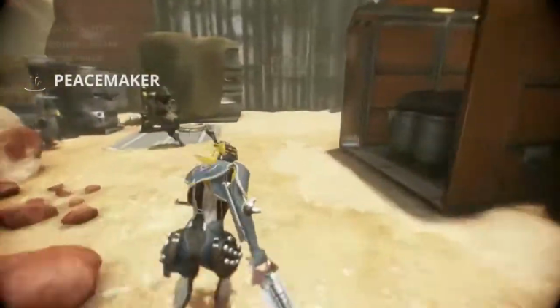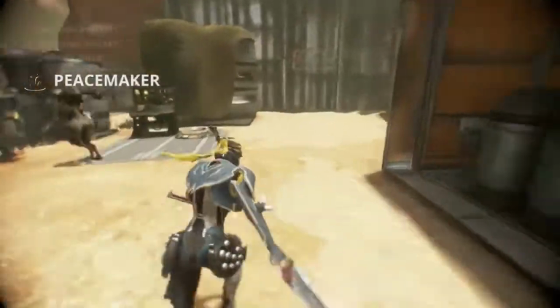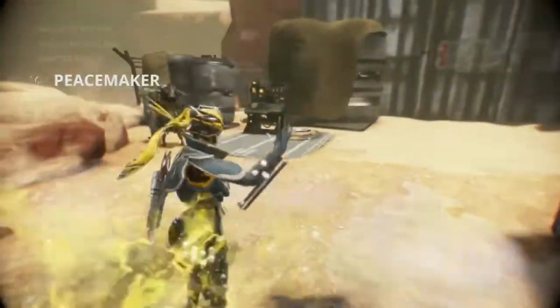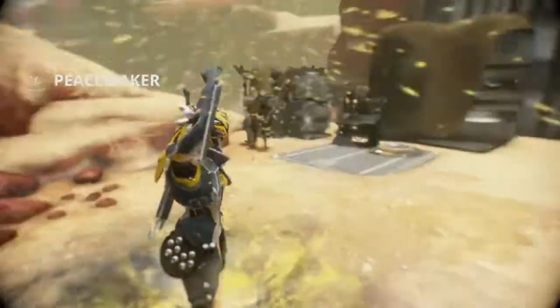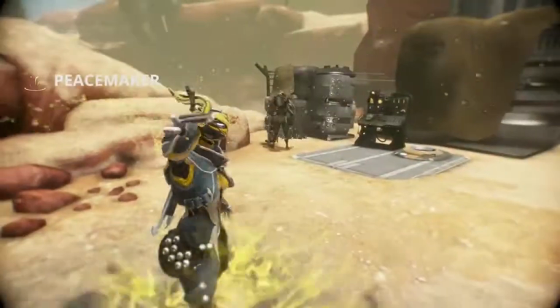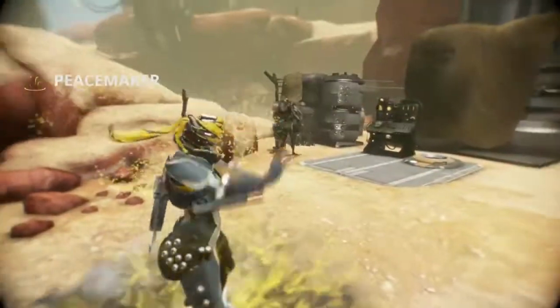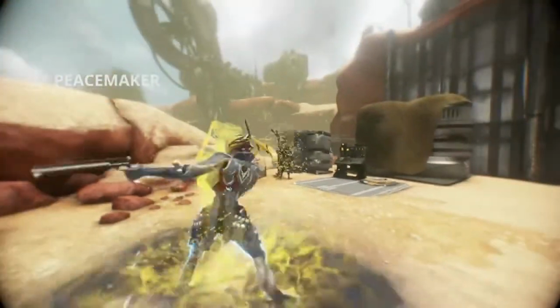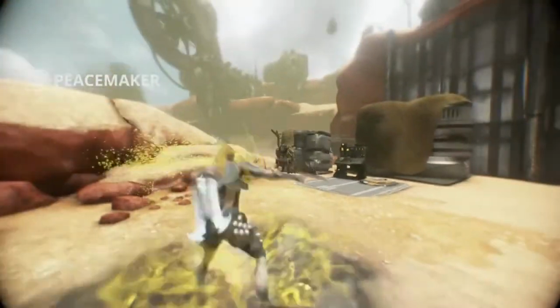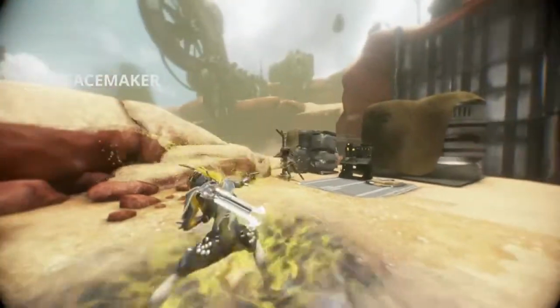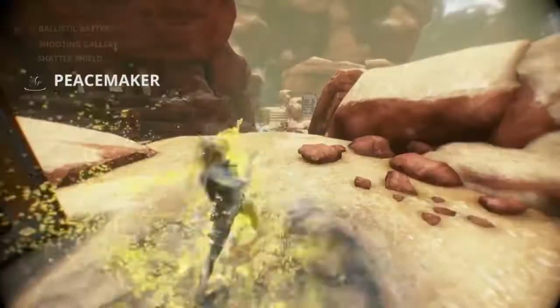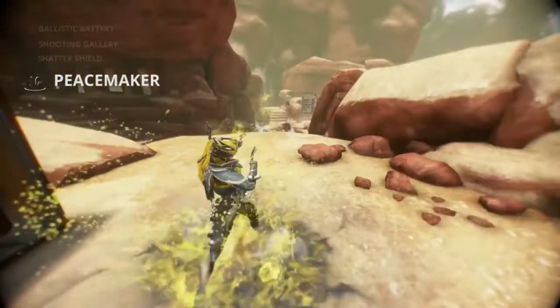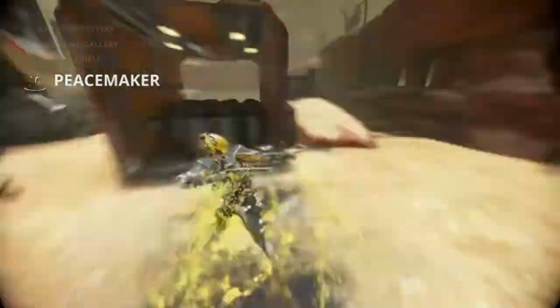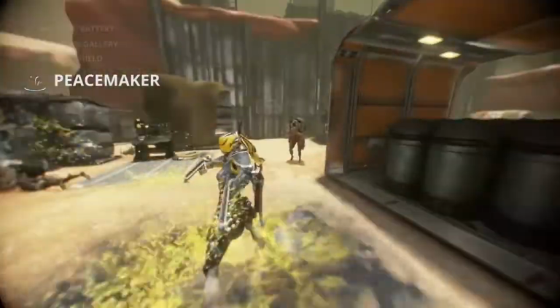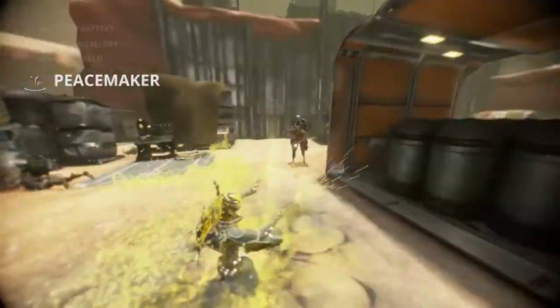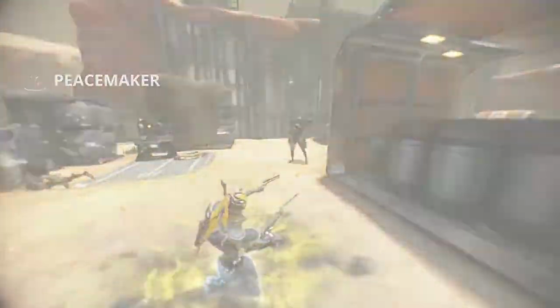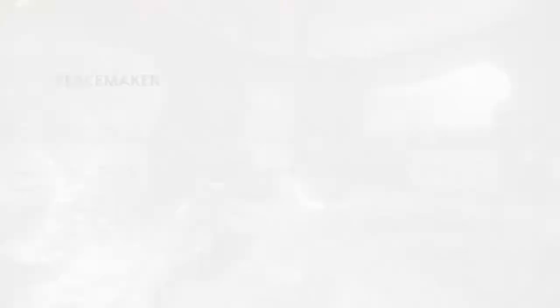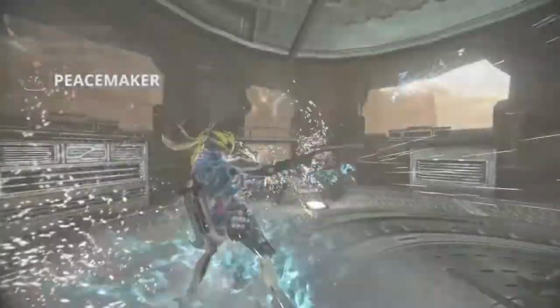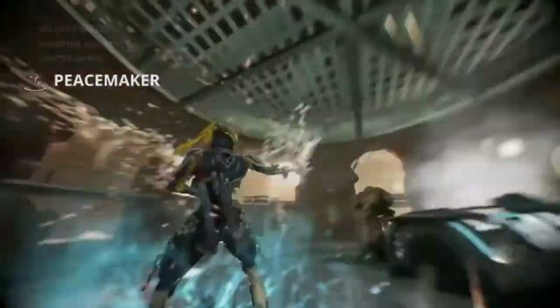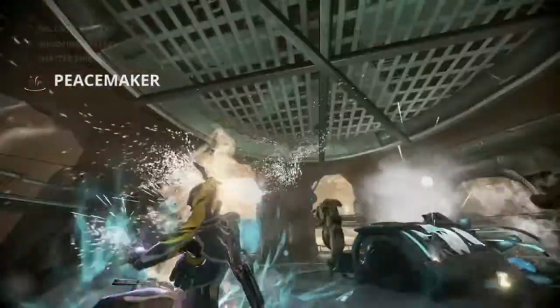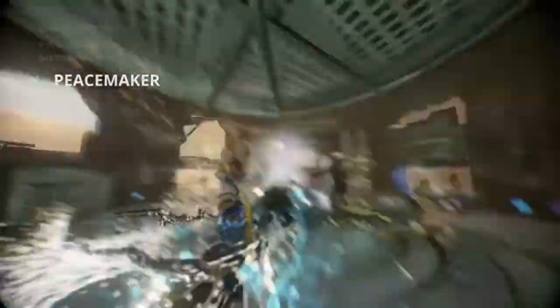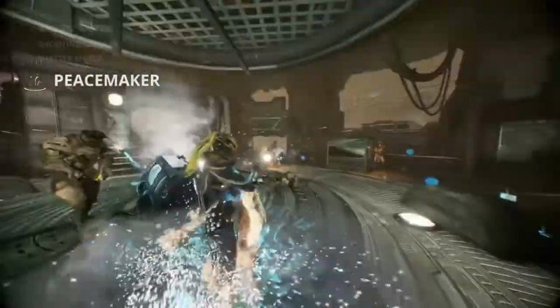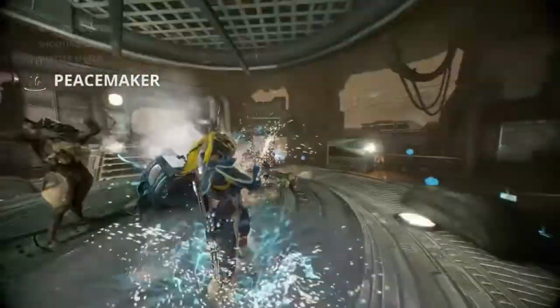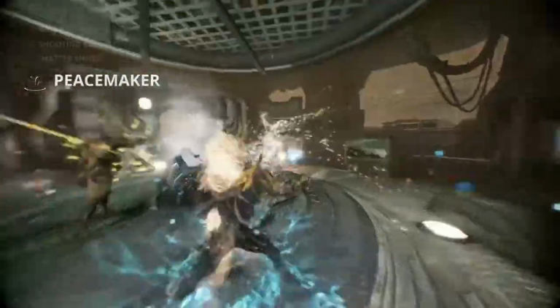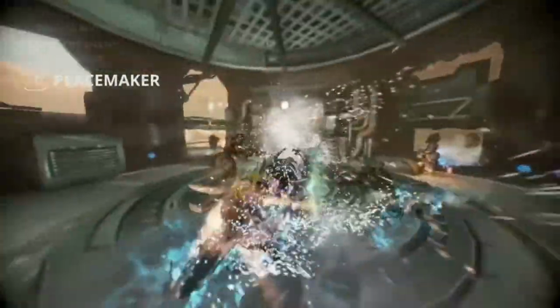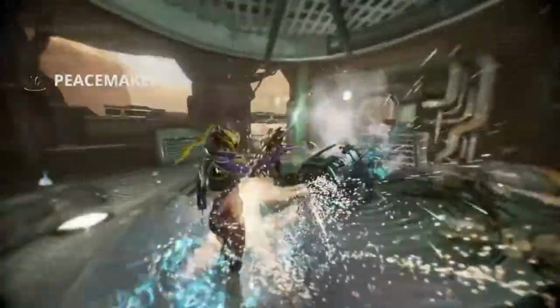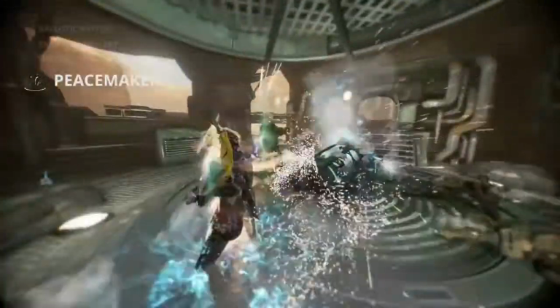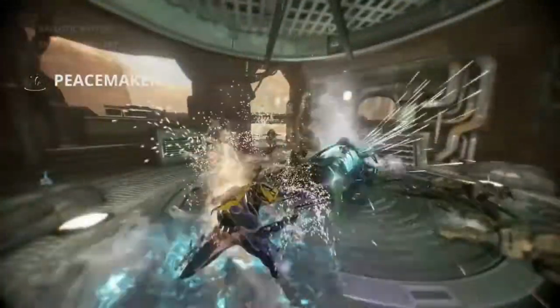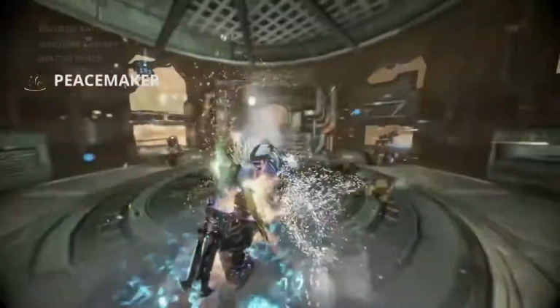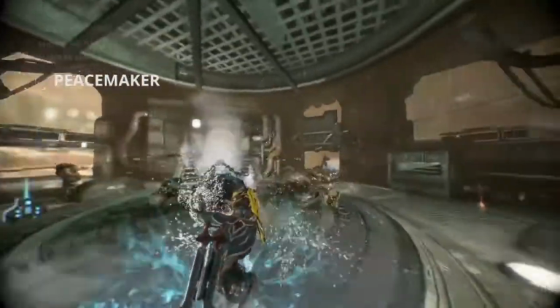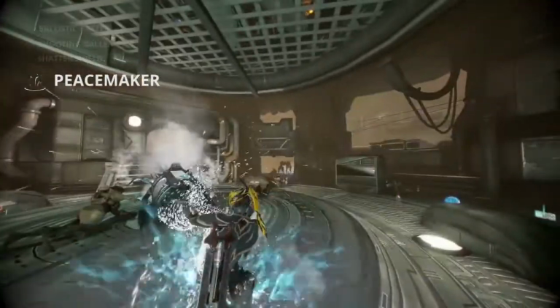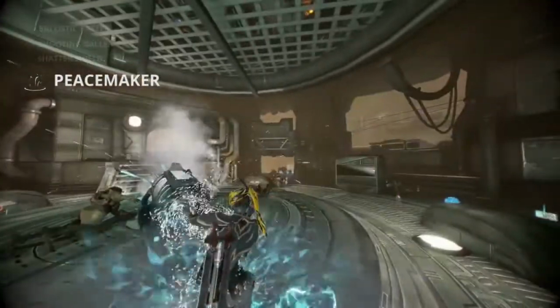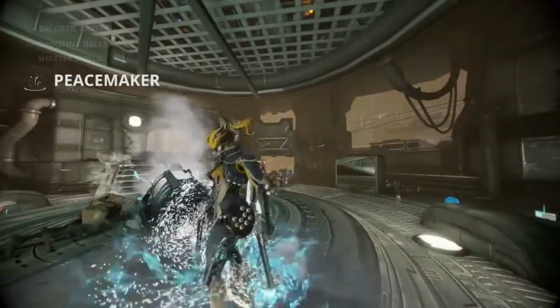It's high noon, Tenno. When toggled, Peacemaker turns Mesa stationary, unleashing a deadly torrent of firepower toward her foes from Hidden Slinger pistols.